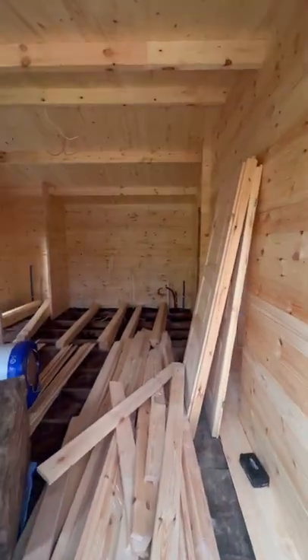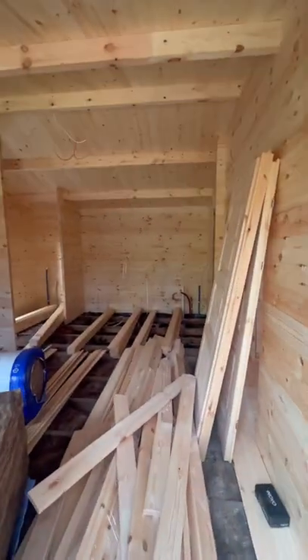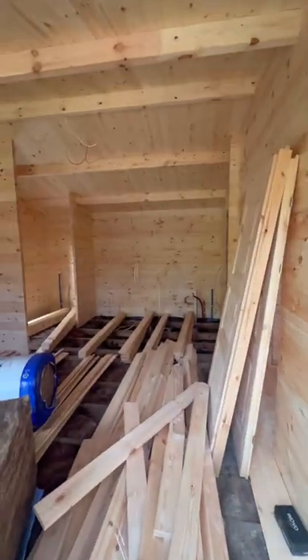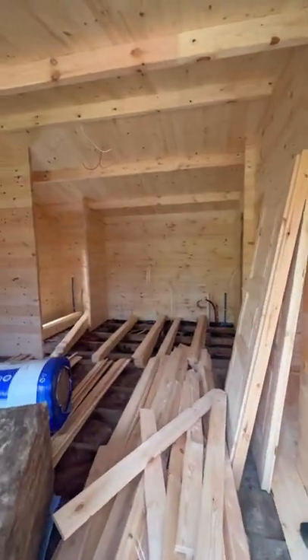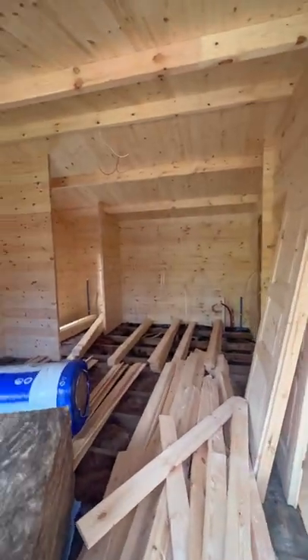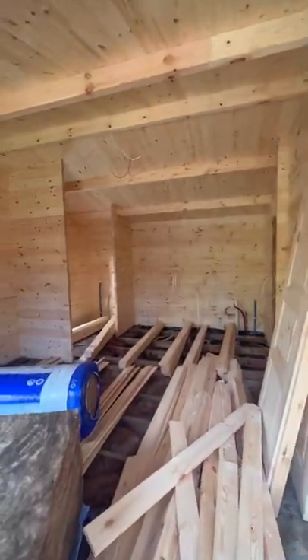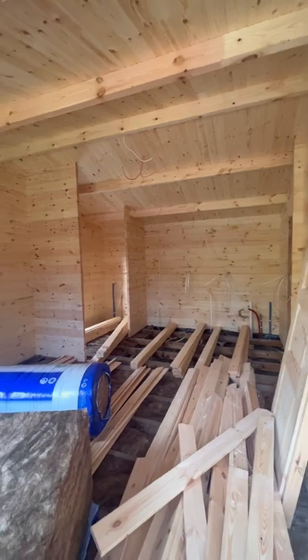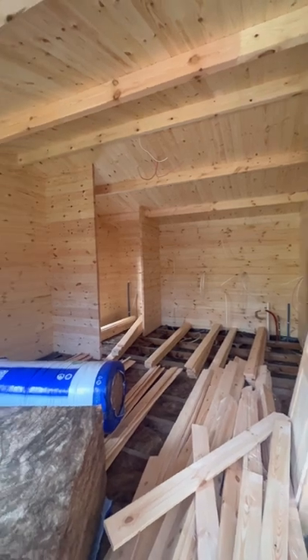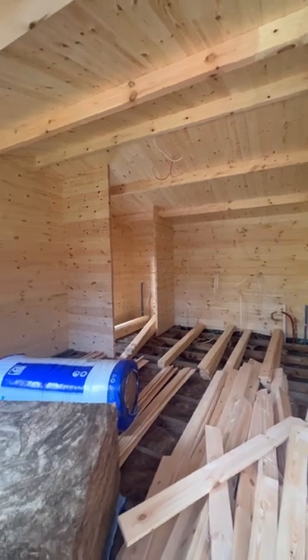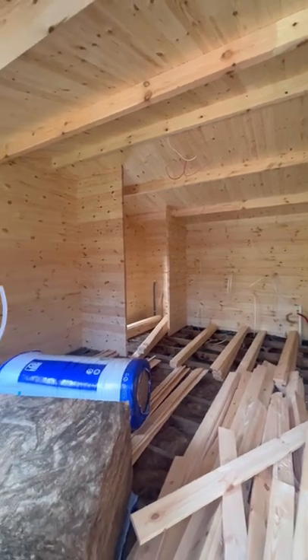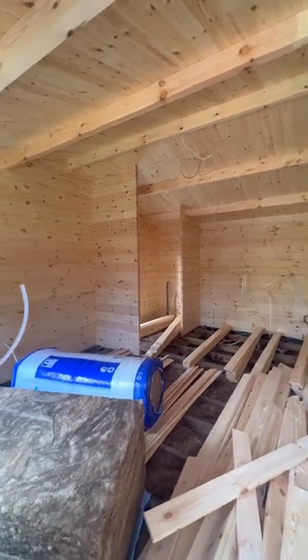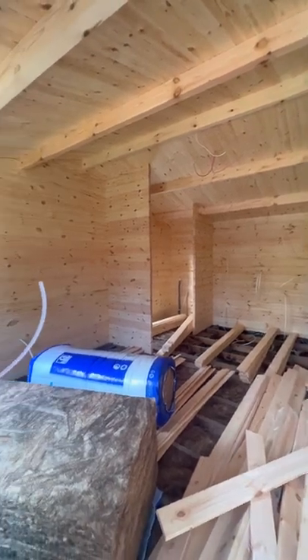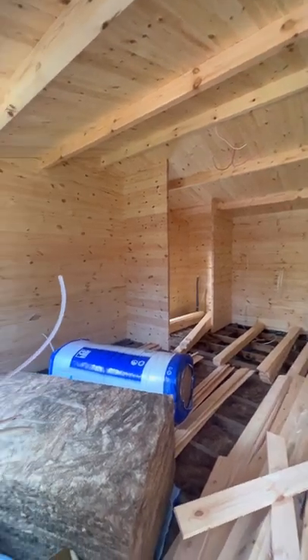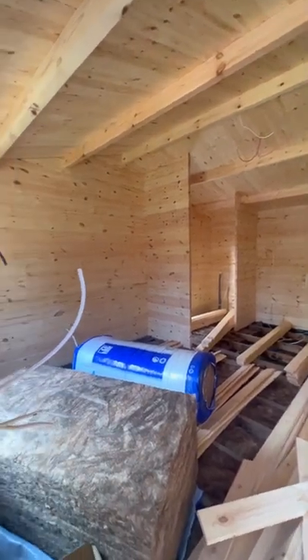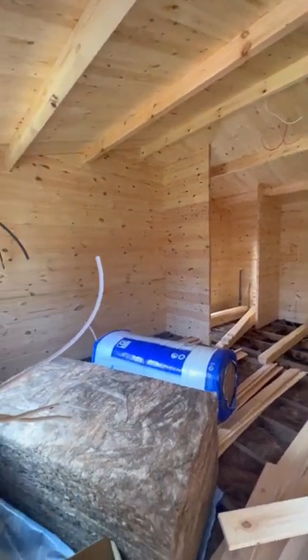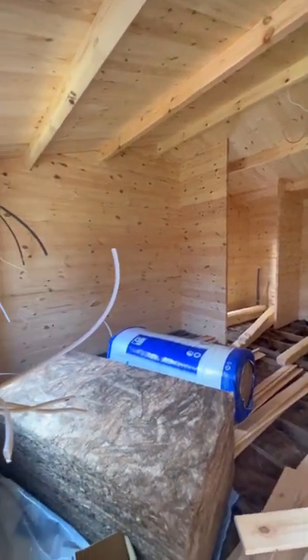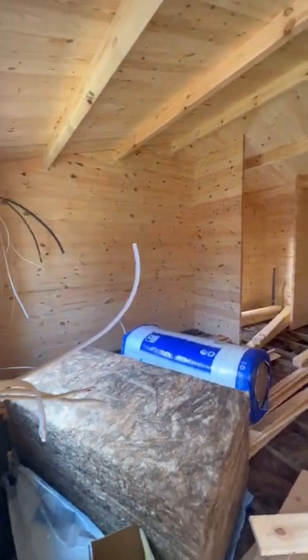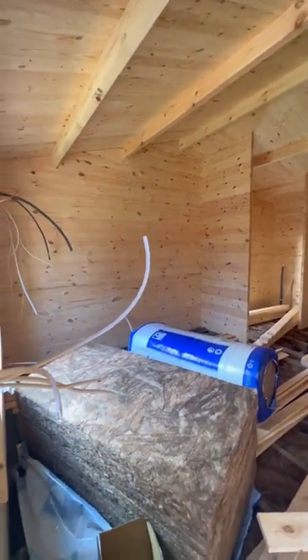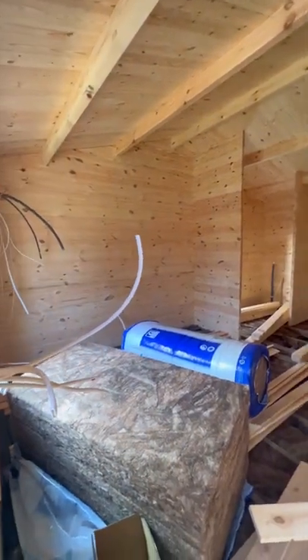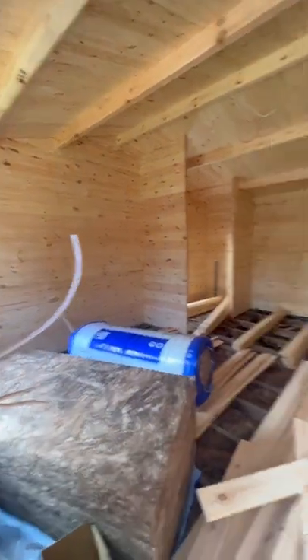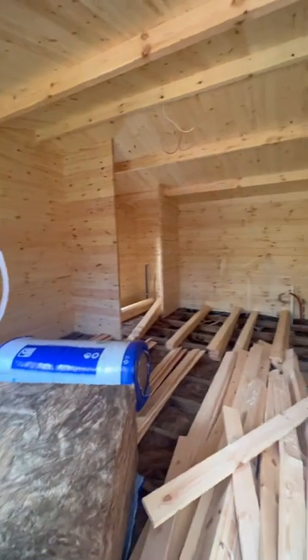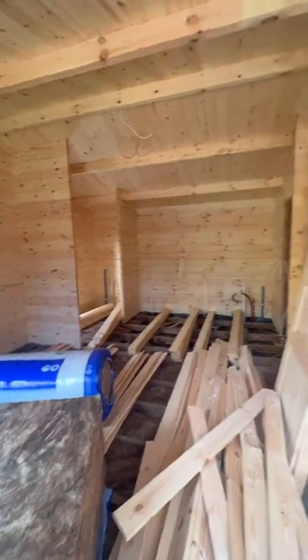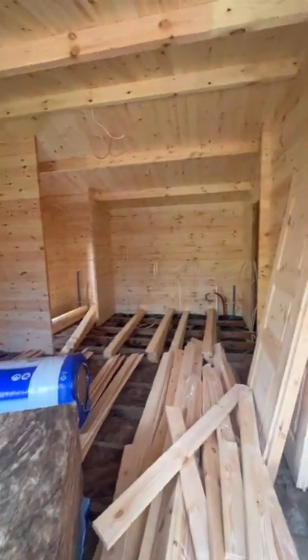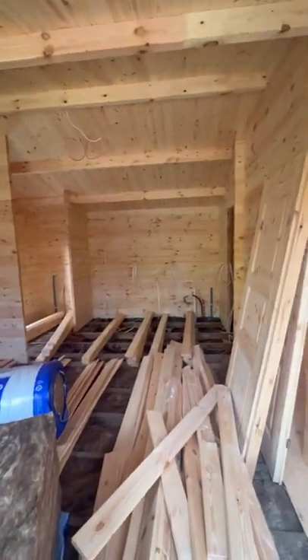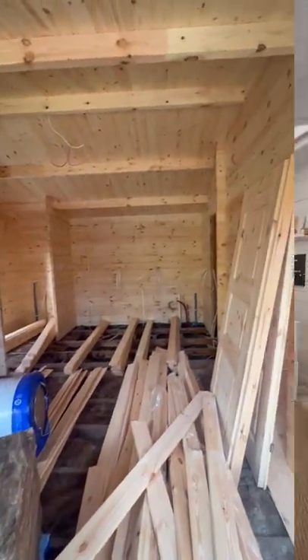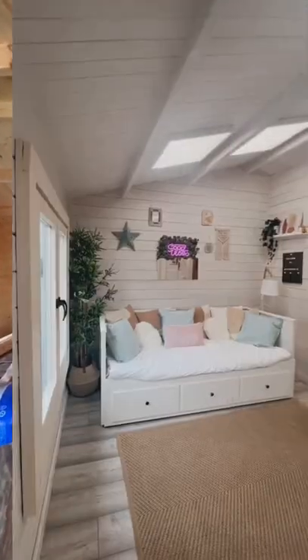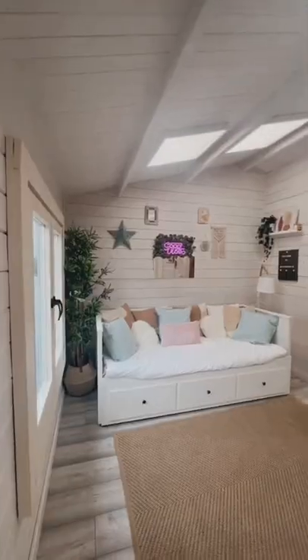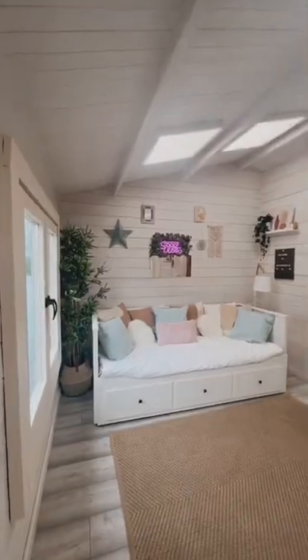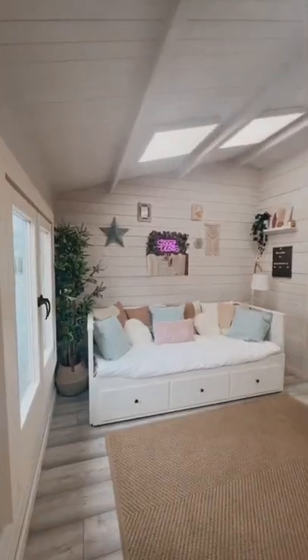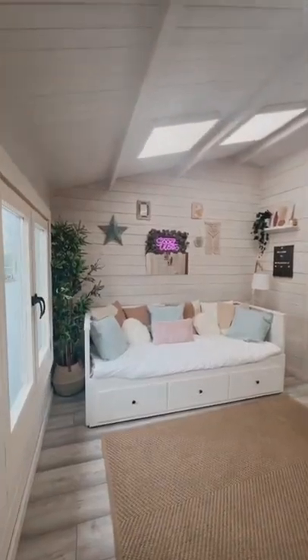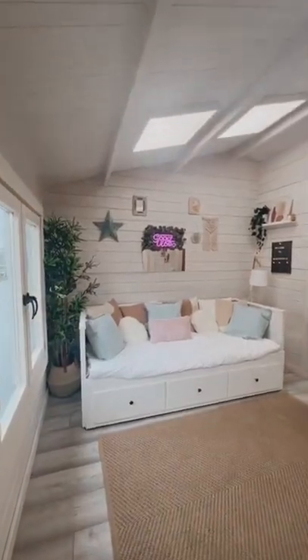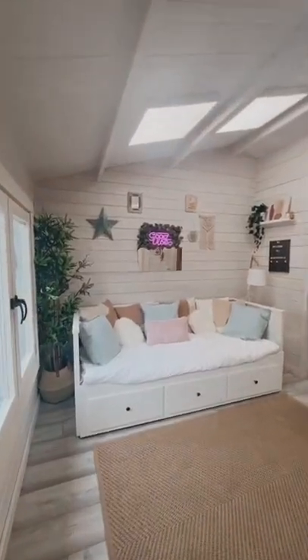This is the progress after day one, so obviously the floor and everything has to go down, but this is a gorgeous blank canvas that can transform into the perfect living space.